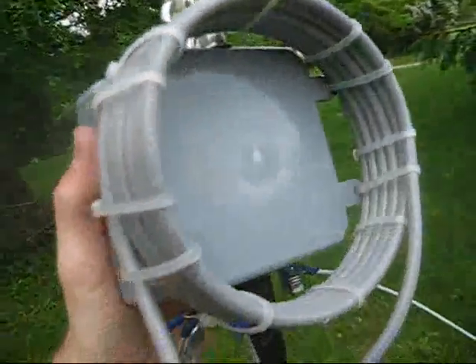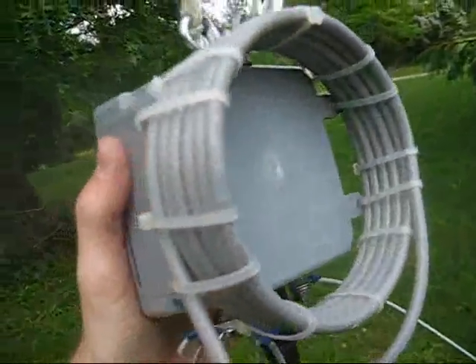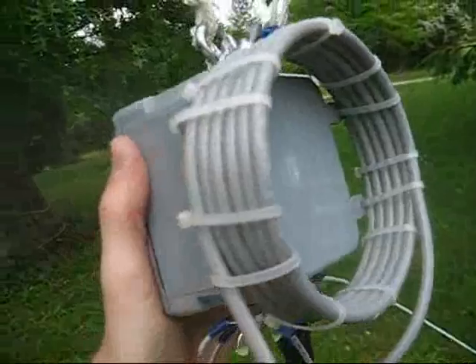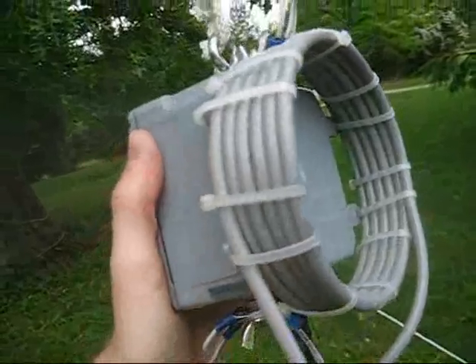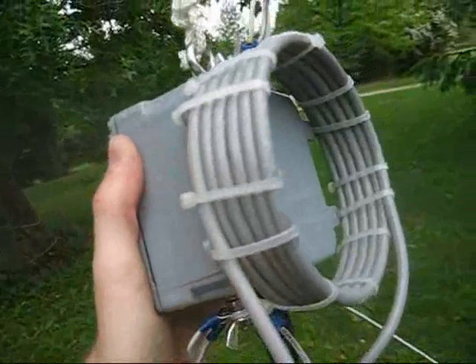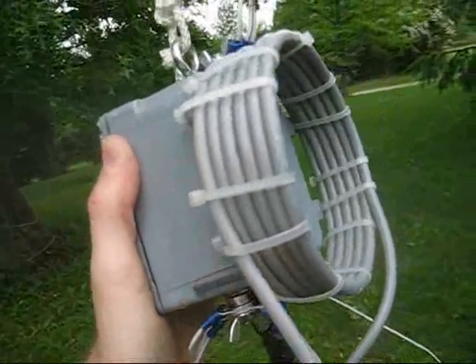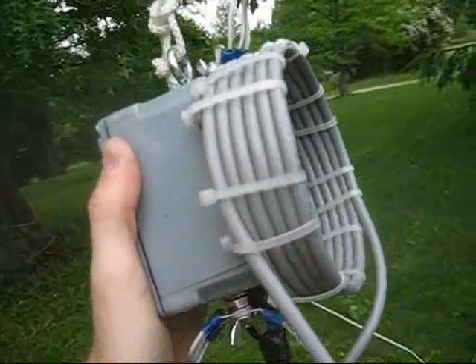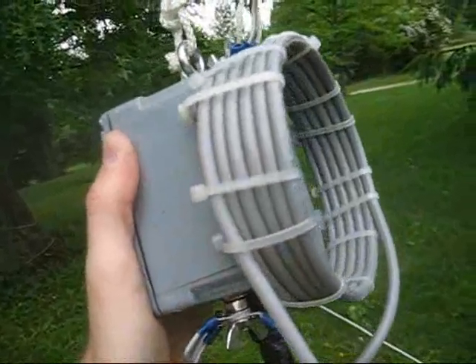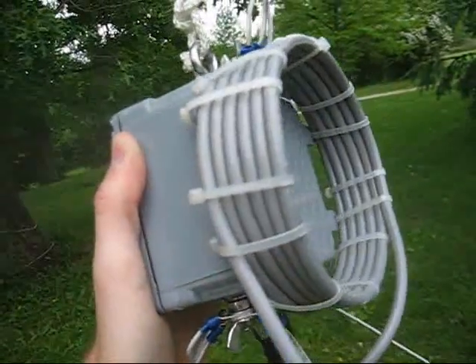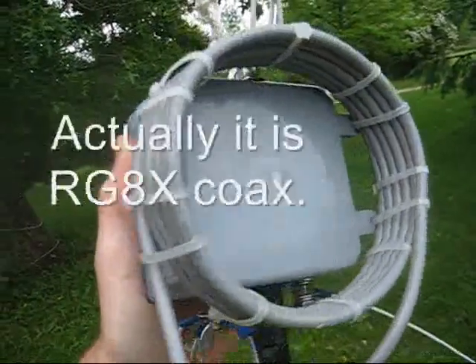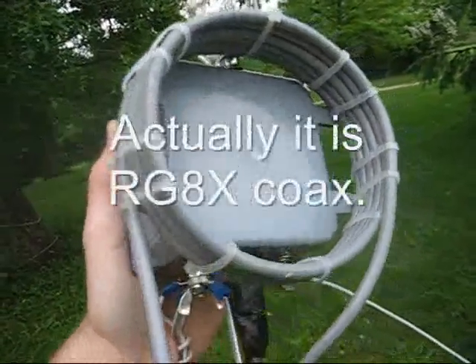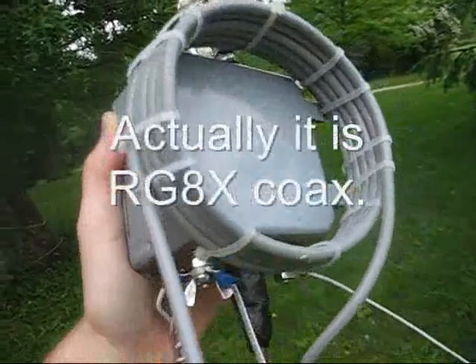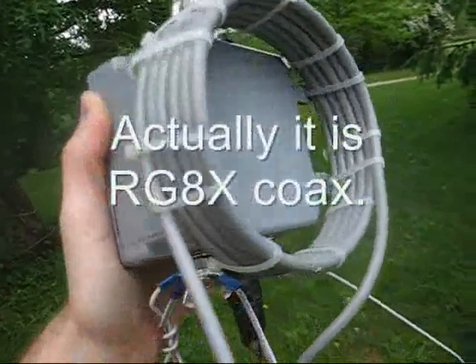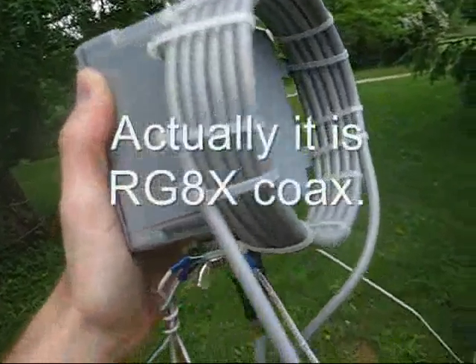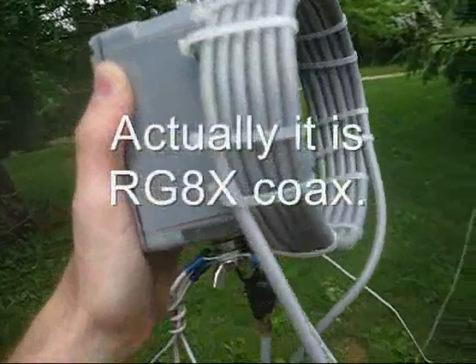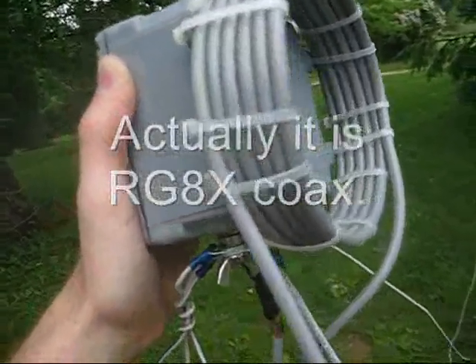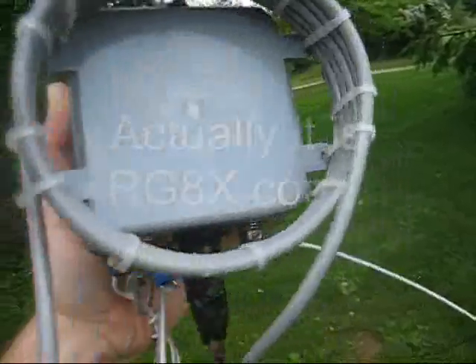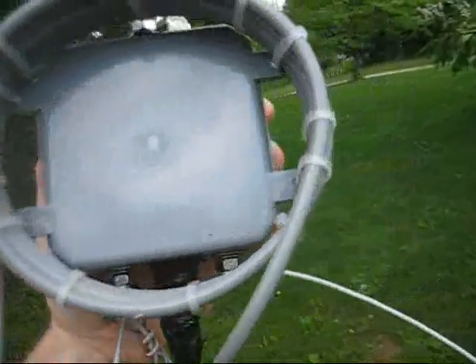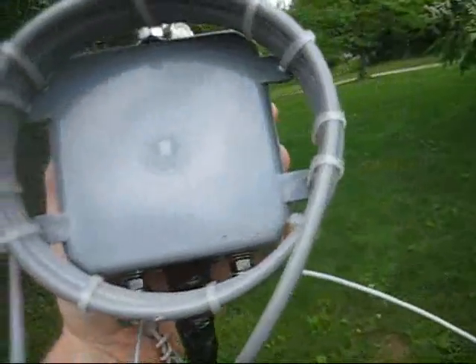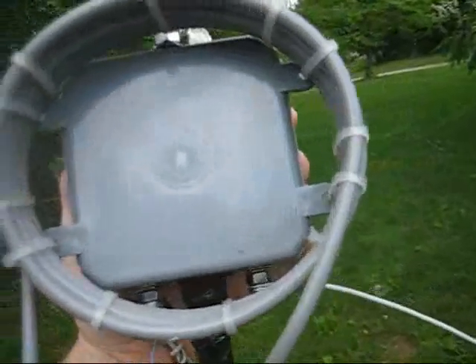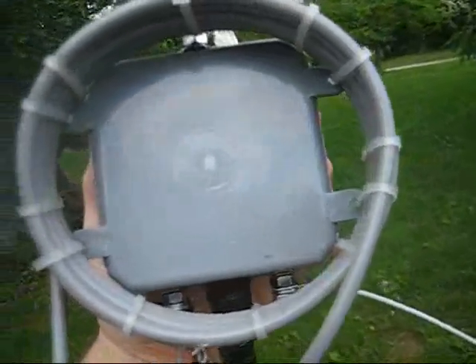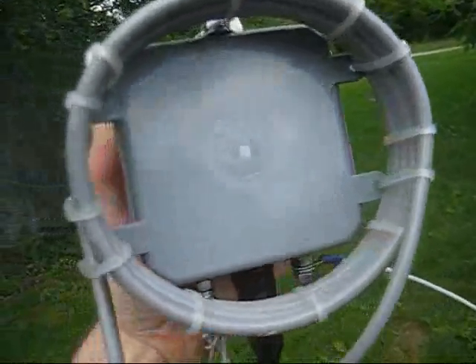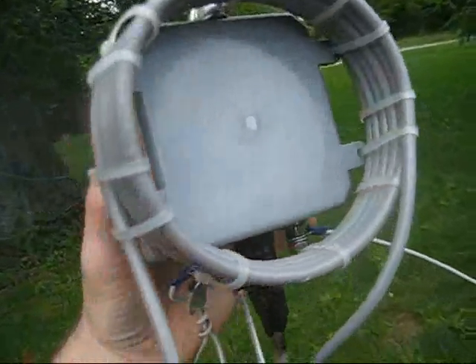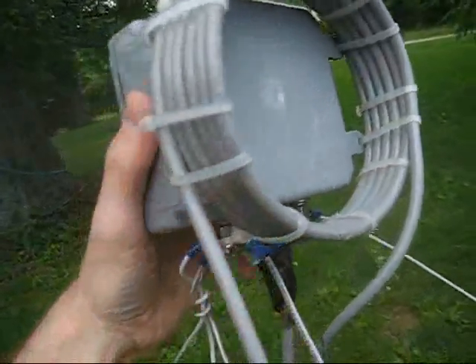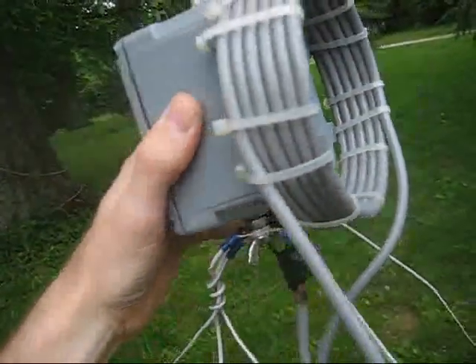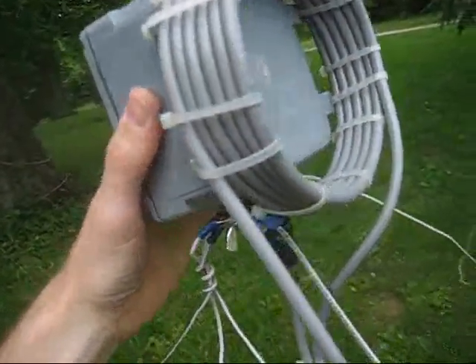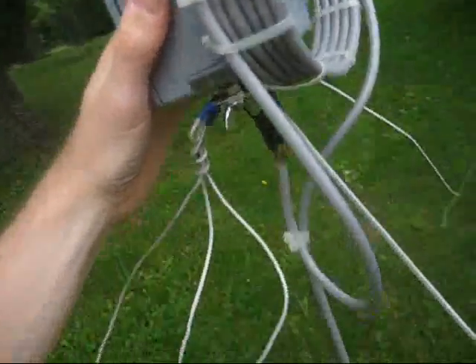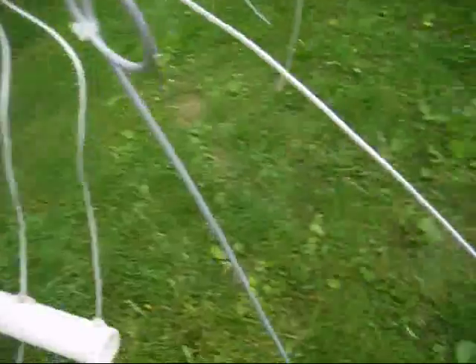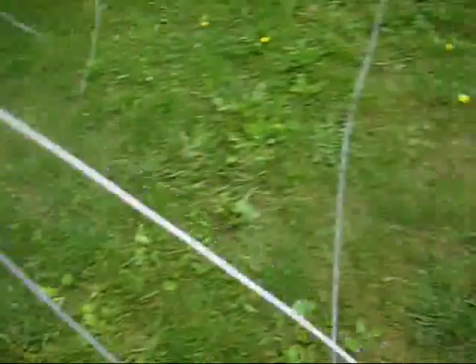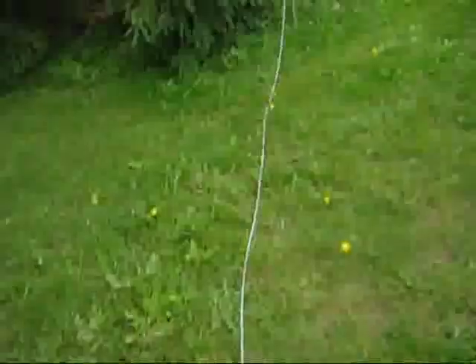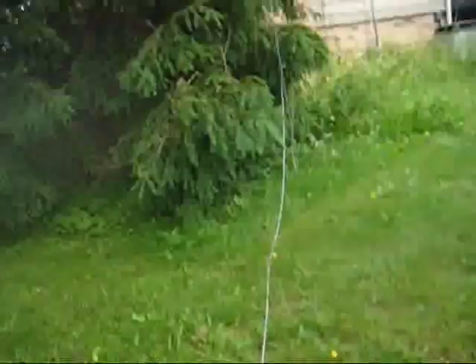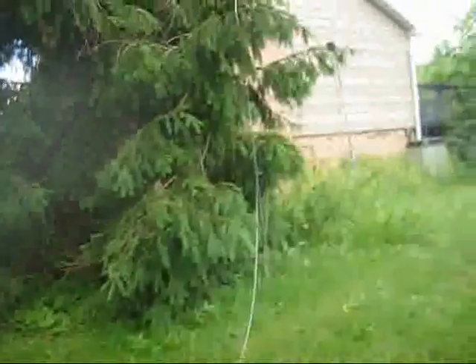As you can see, I've got a choke balun wound on there. This is all RG-8A coax. It's about six turns, about eight inches in diameter, and that runs down the coax and goes up into the house.